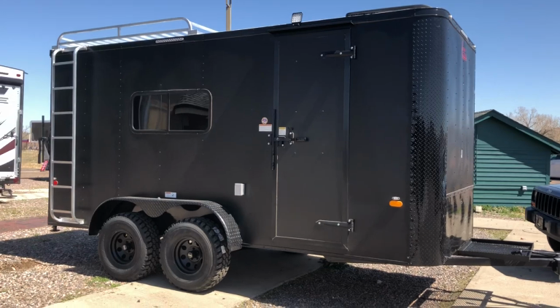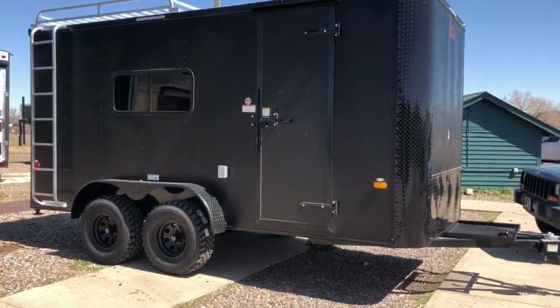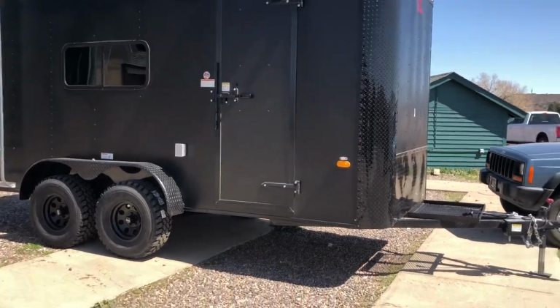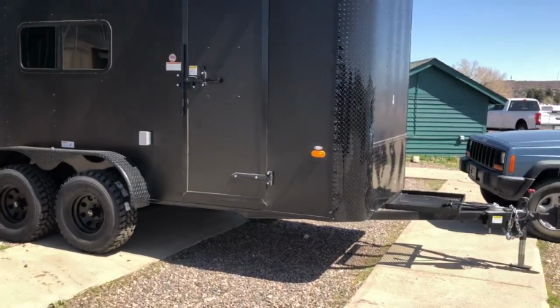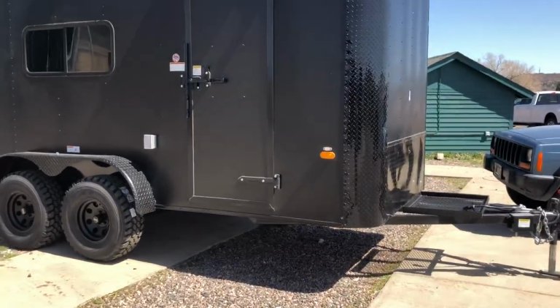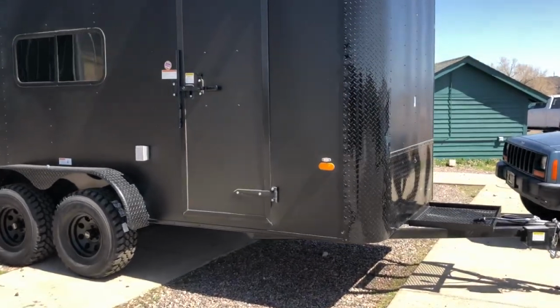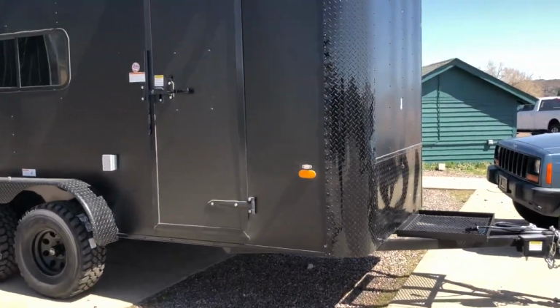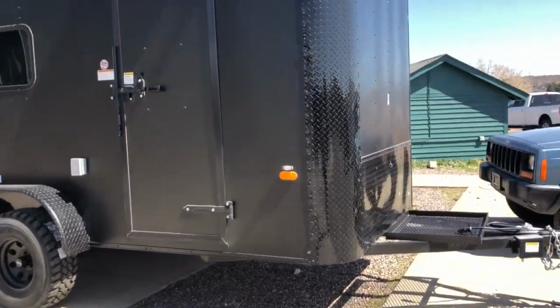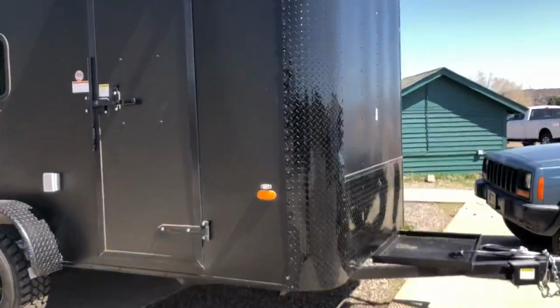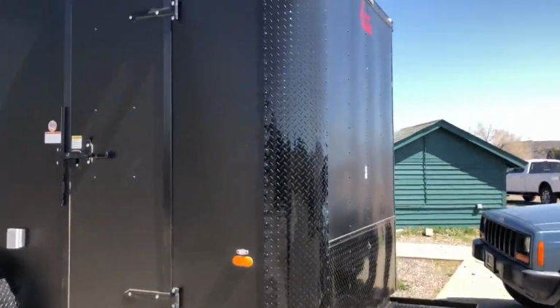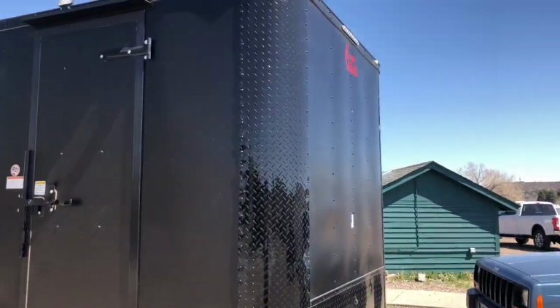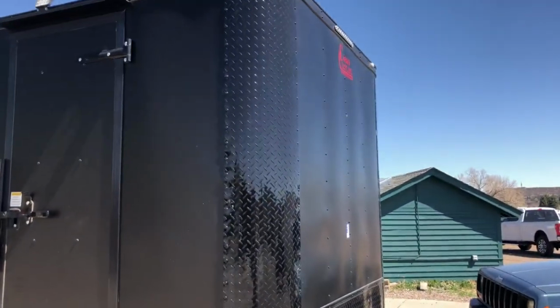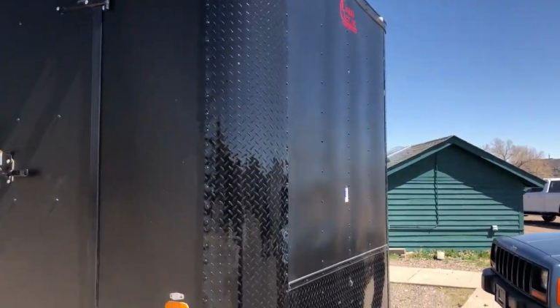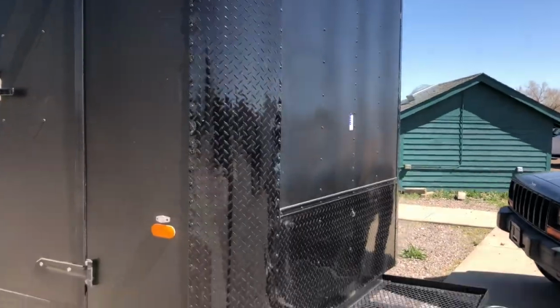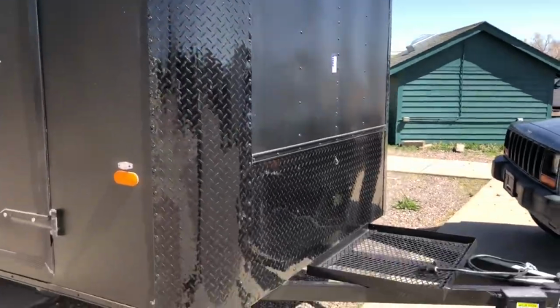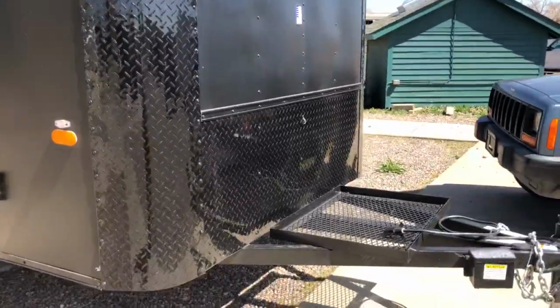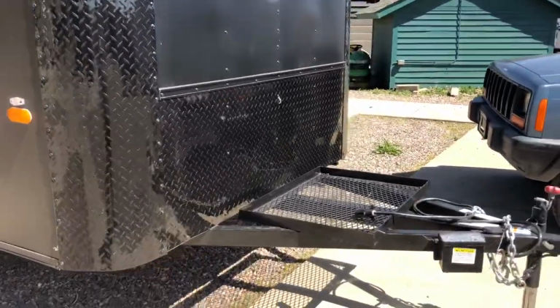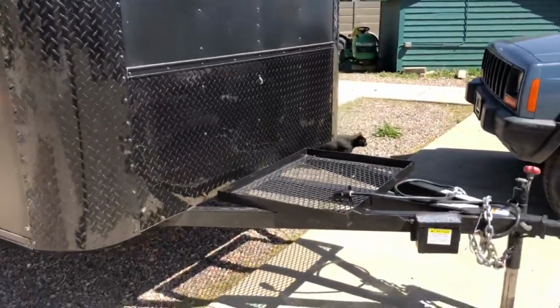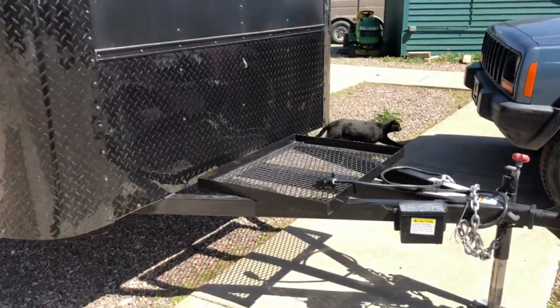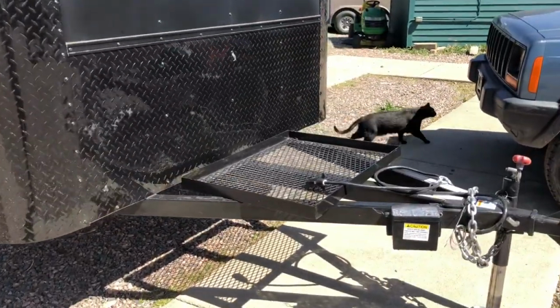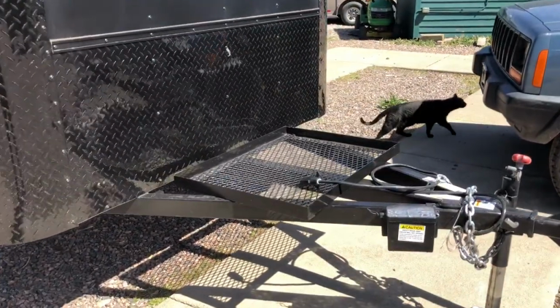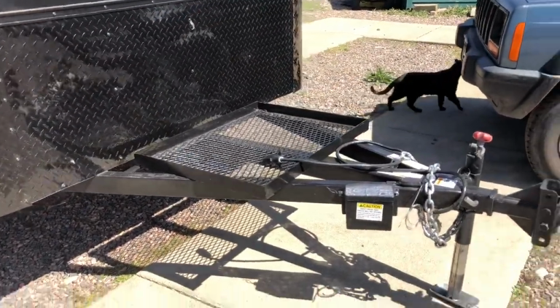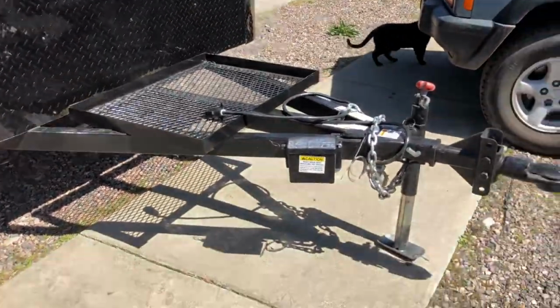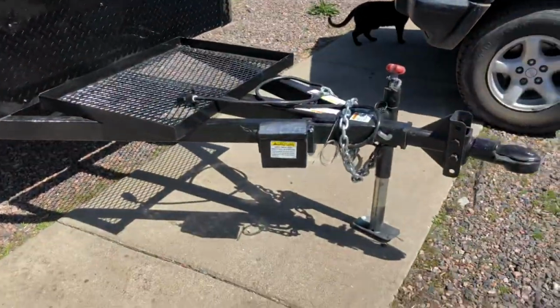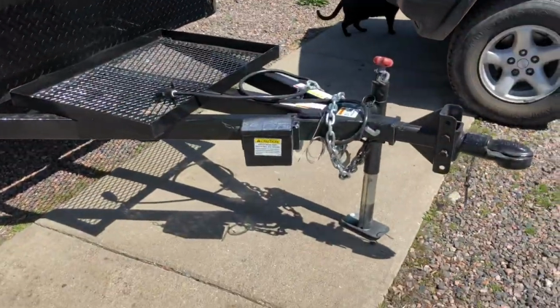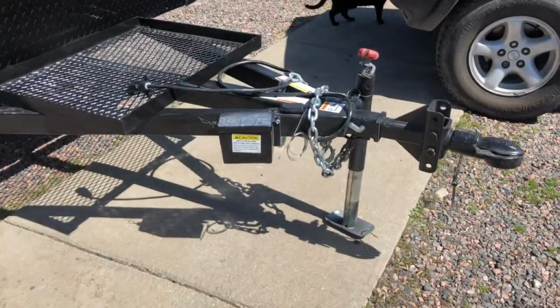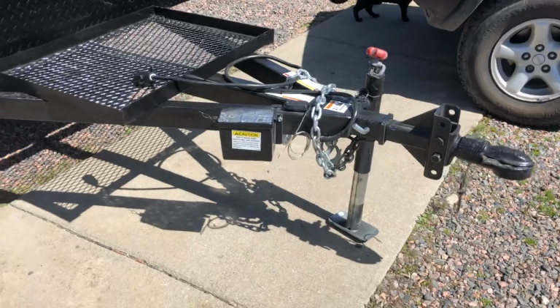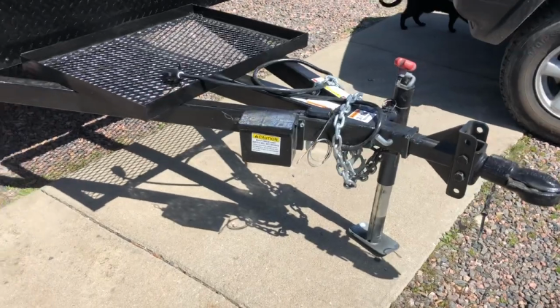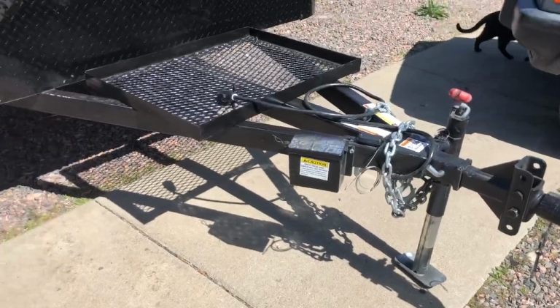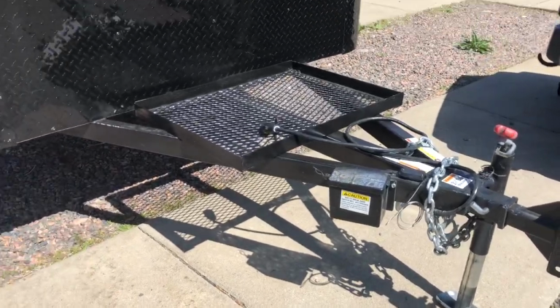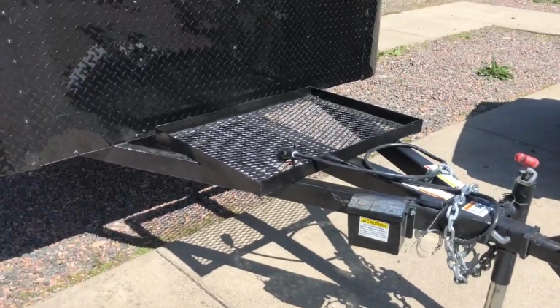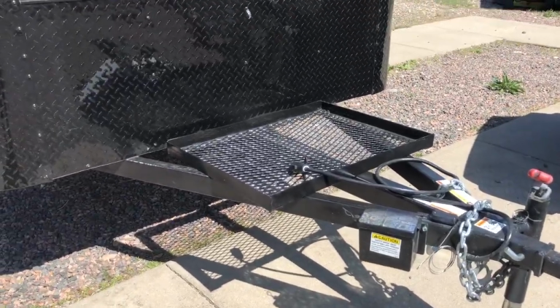This one has diamond plate rock guard on the corner, so good rock protection there. You also have the diamond plate rock guard along the bottom. Extended tongue. You also have a heavy-duty coupler with this unit, and then the gen platform as well.